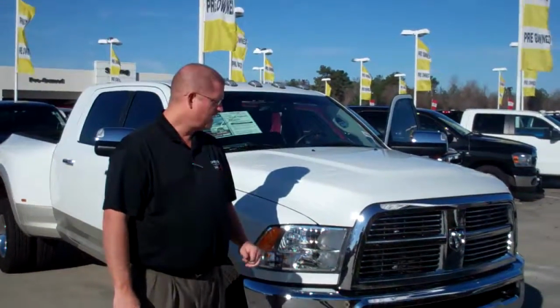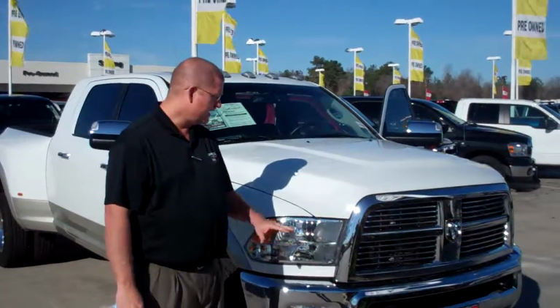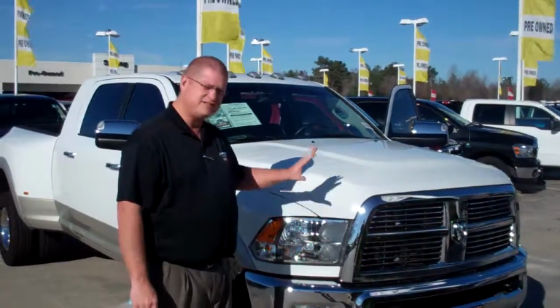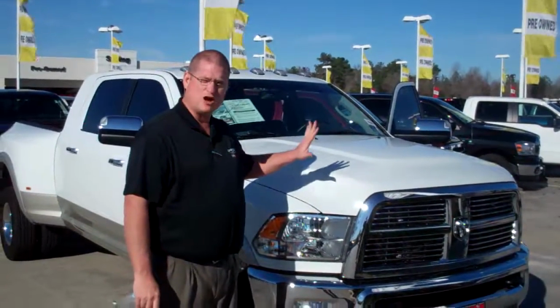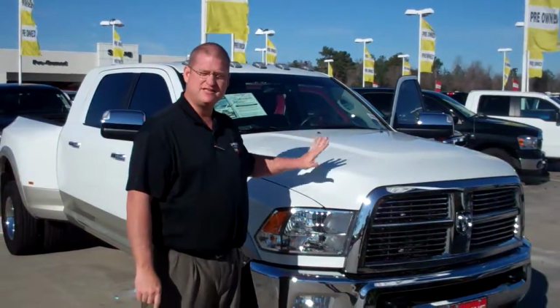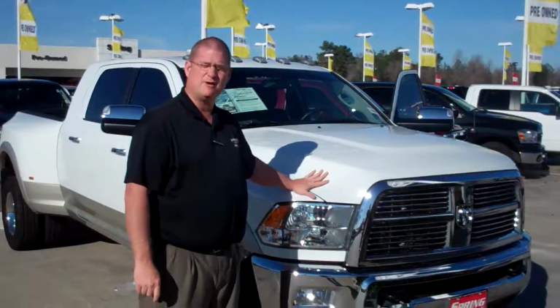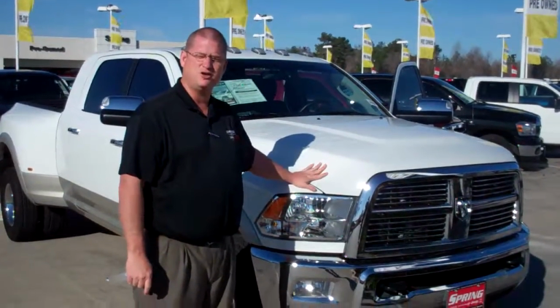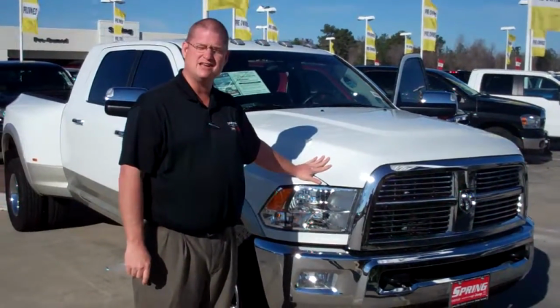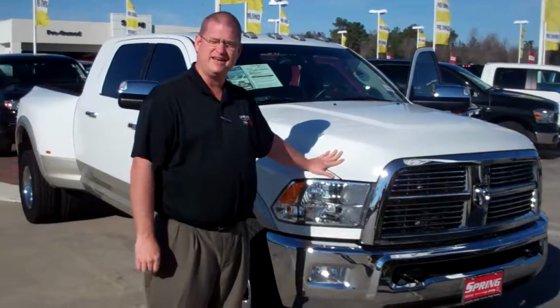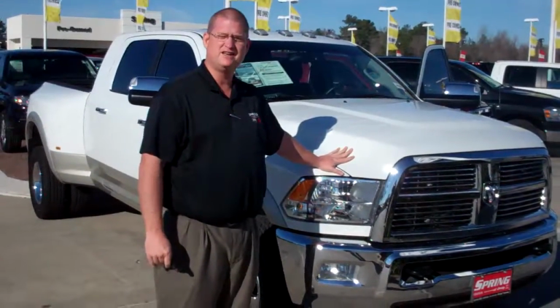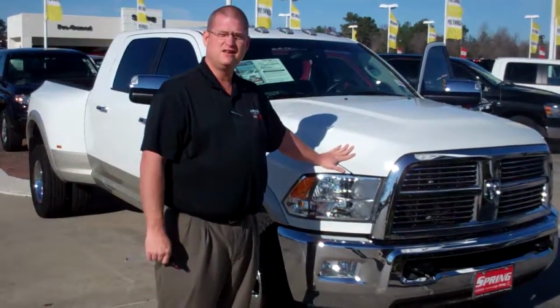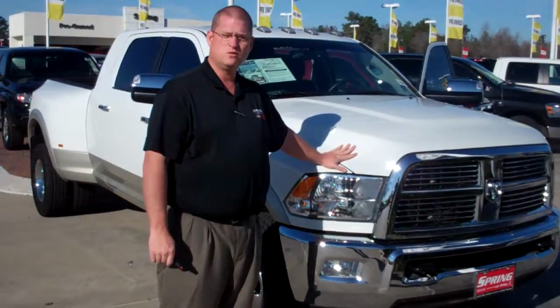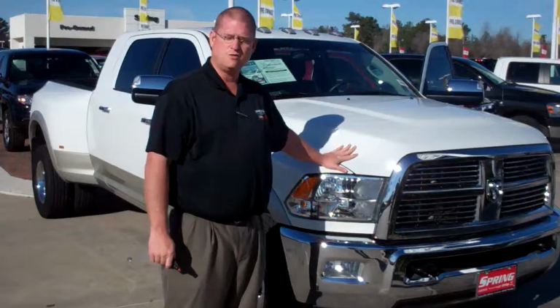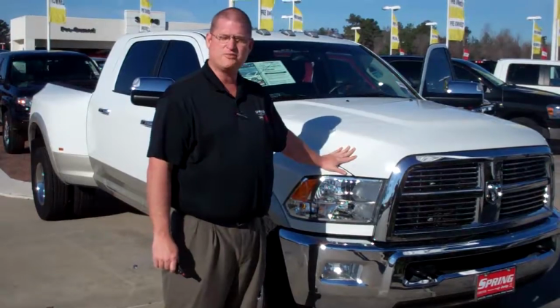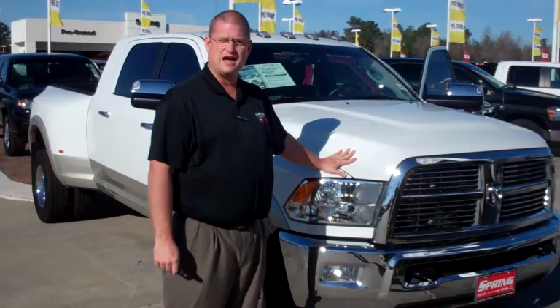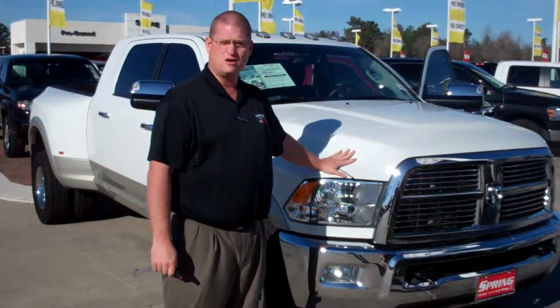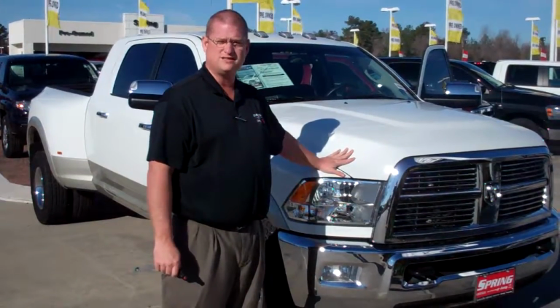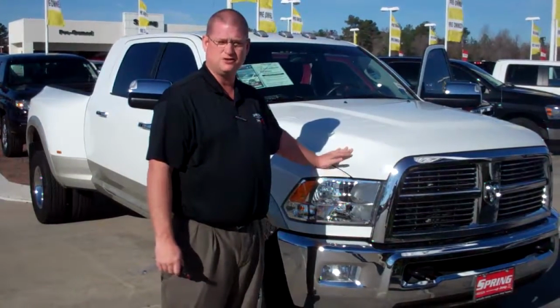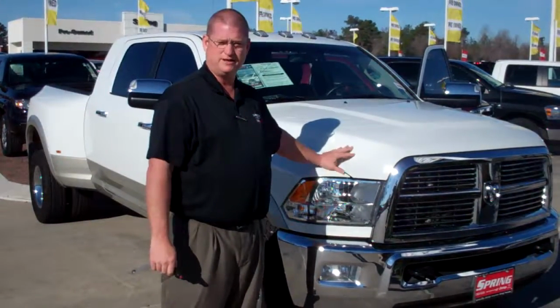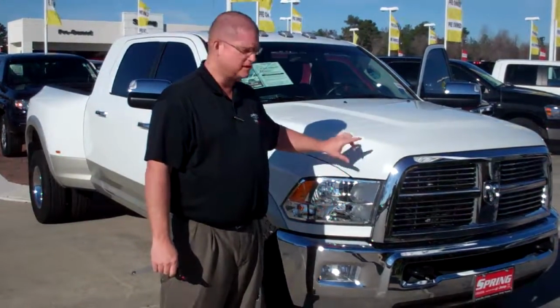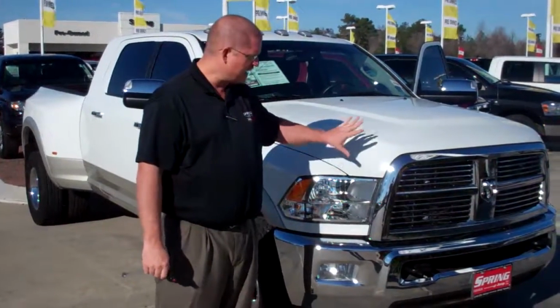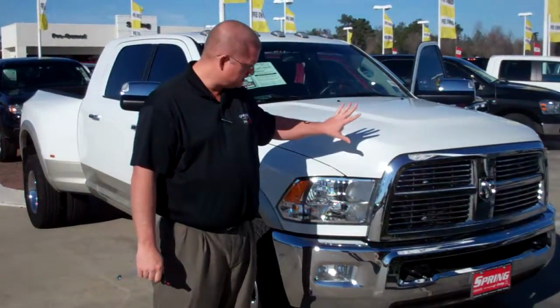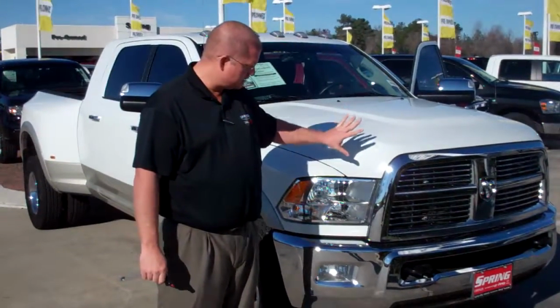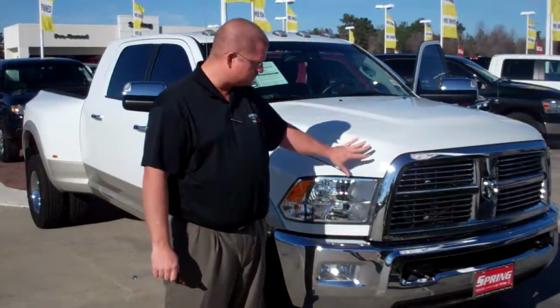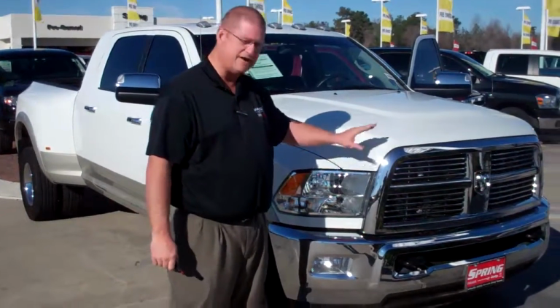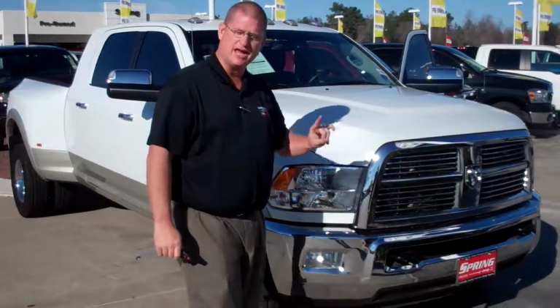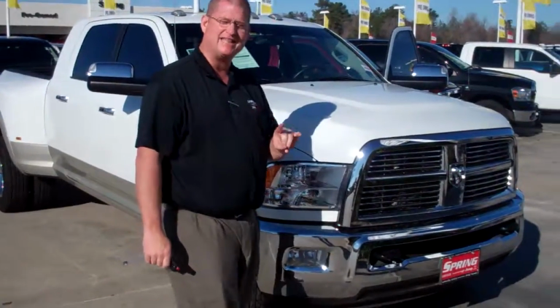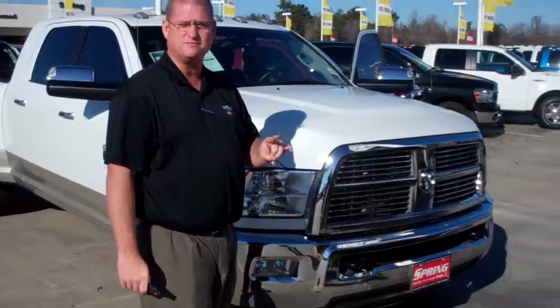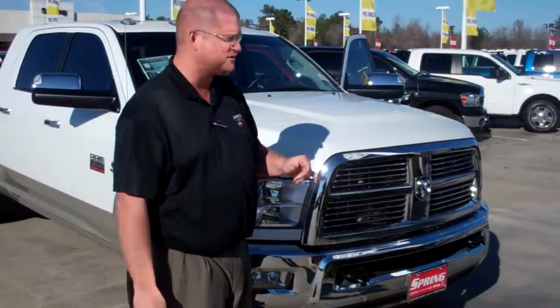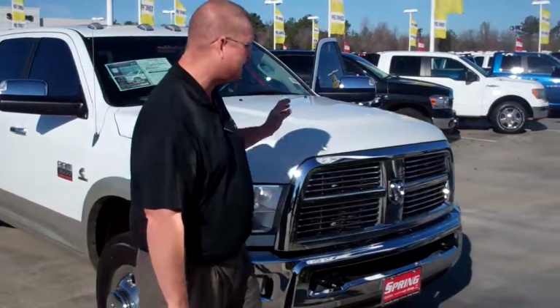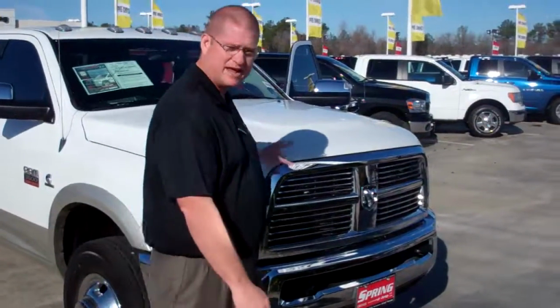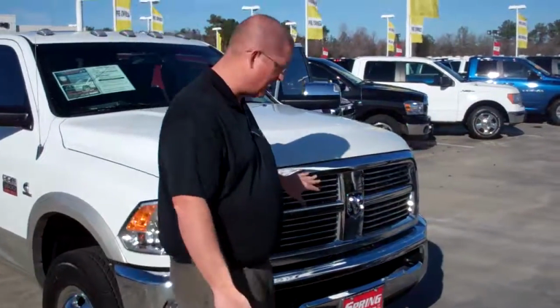Hey Big Al, this is the truck I was chatting about — a 2010 Ram 3500 one-ton dually. It's got four-wheel drive, it's only got 8,000 miles on it, and it's a mega cab.